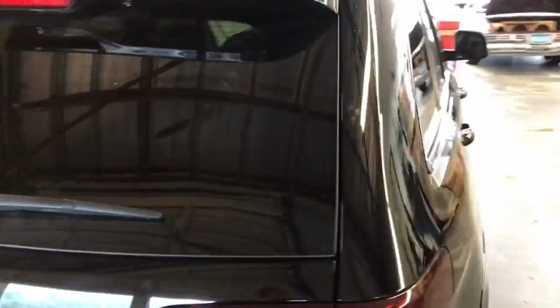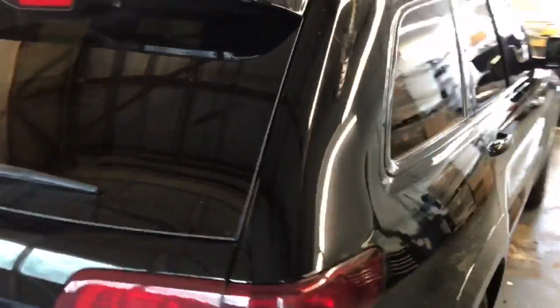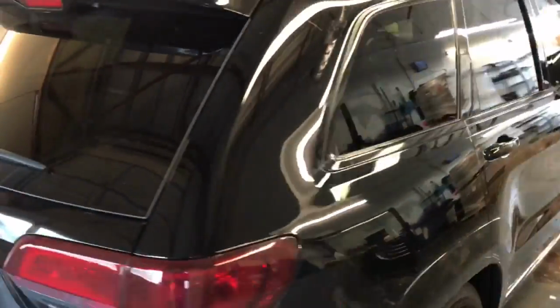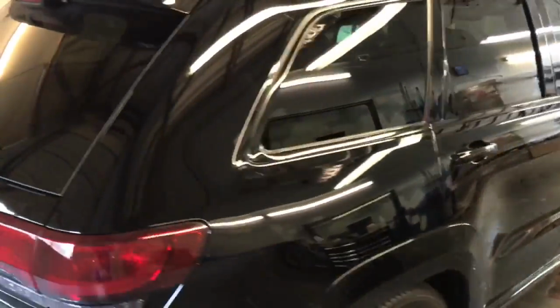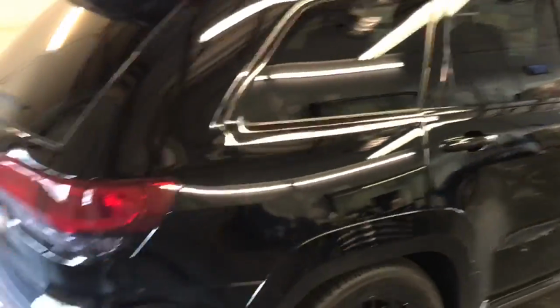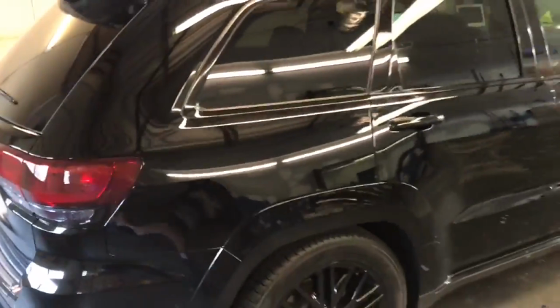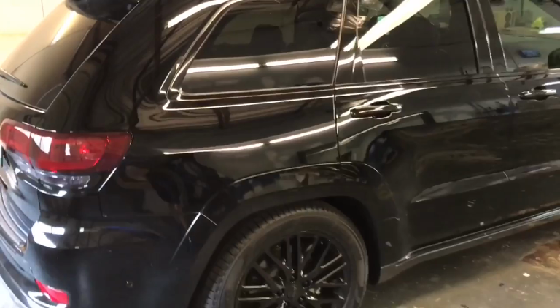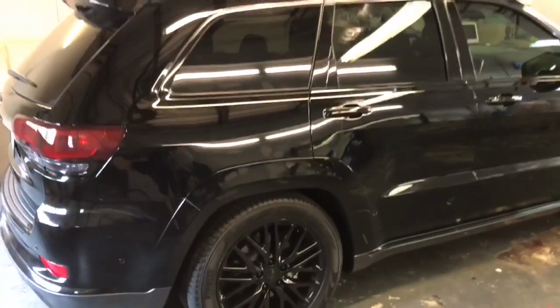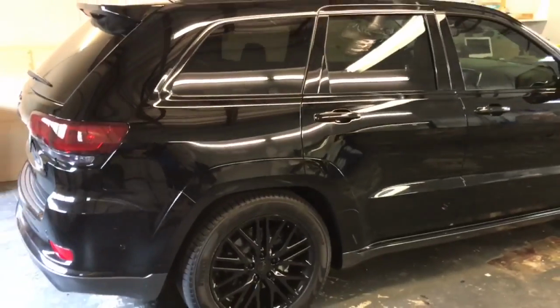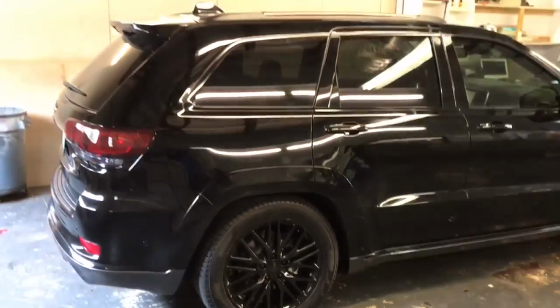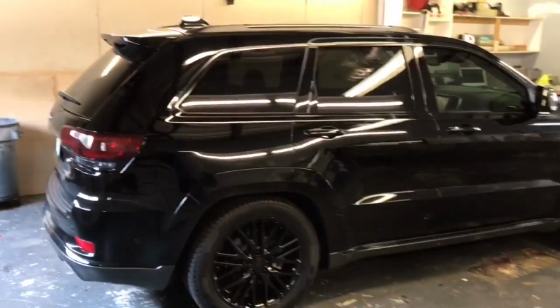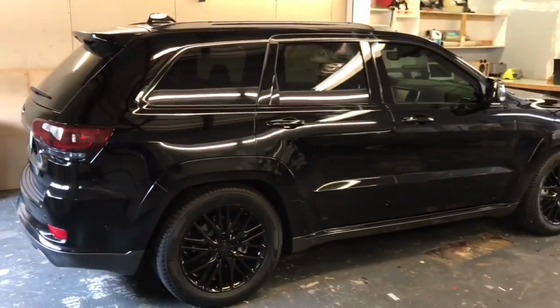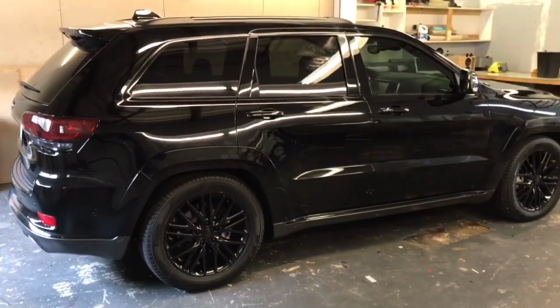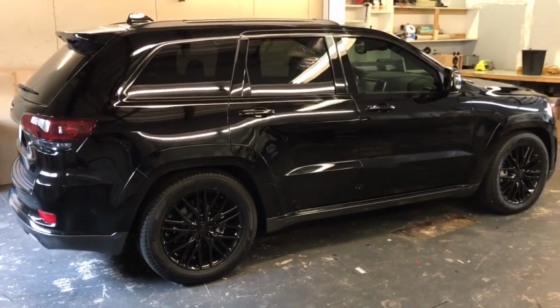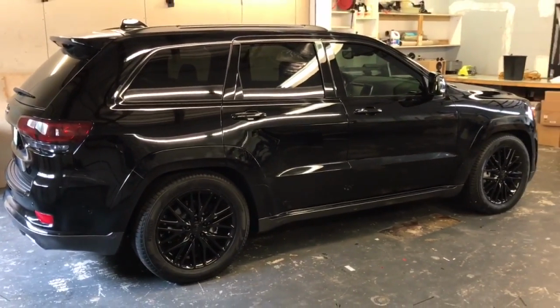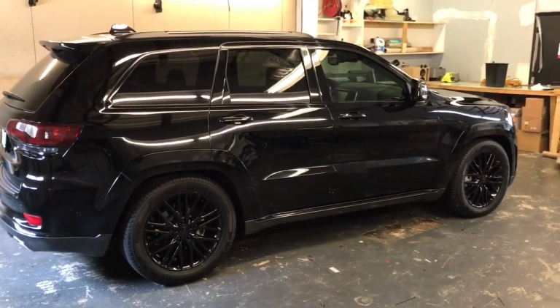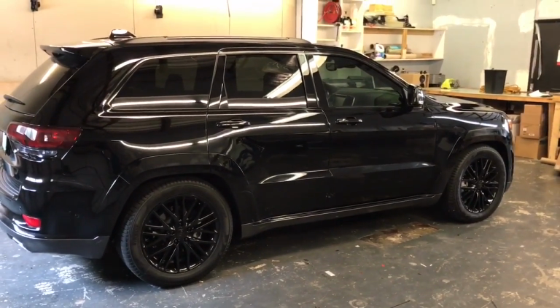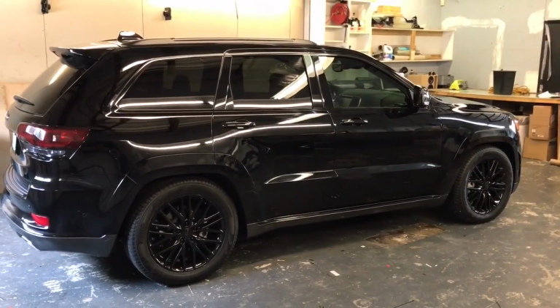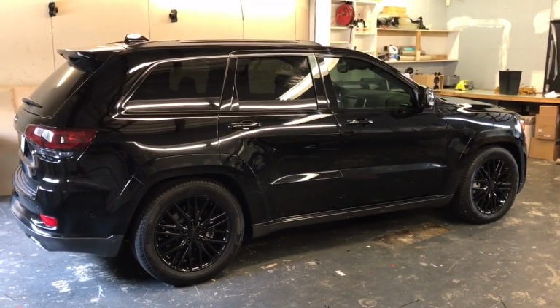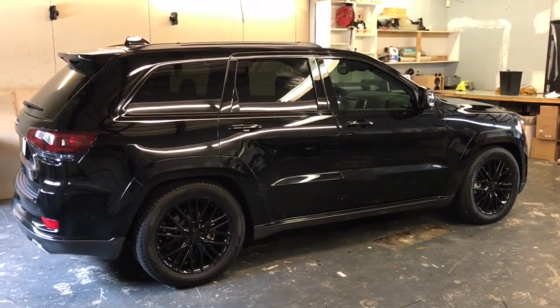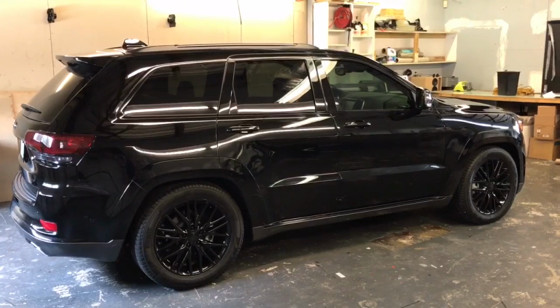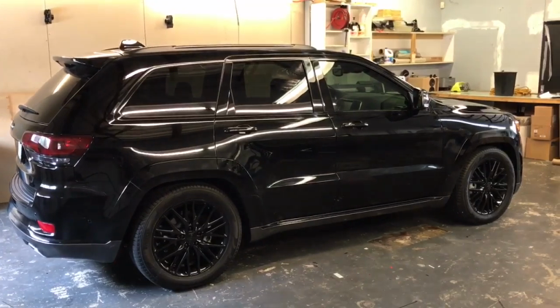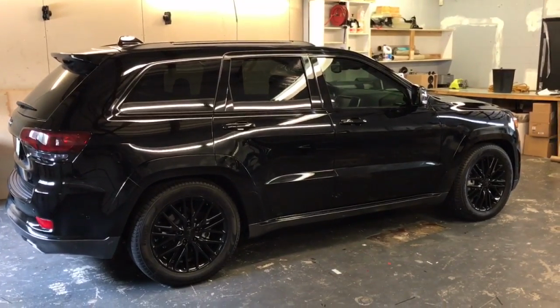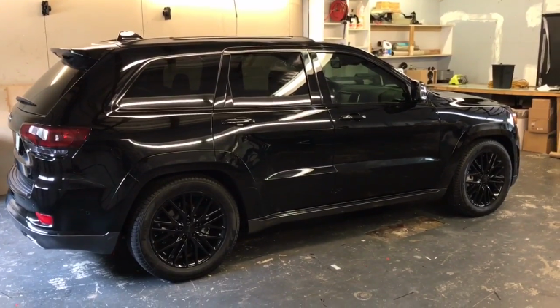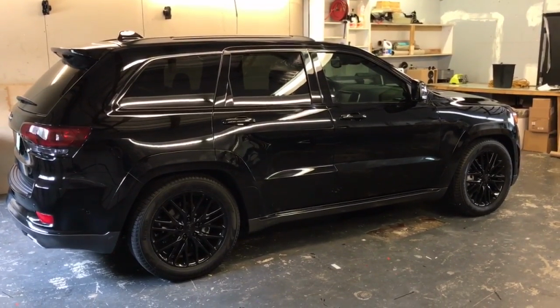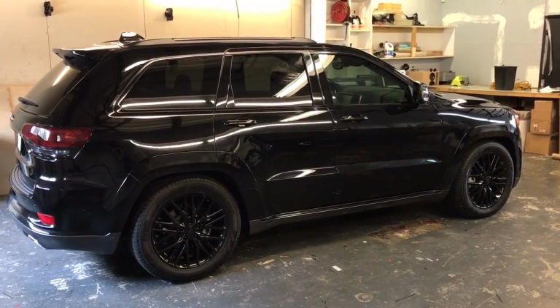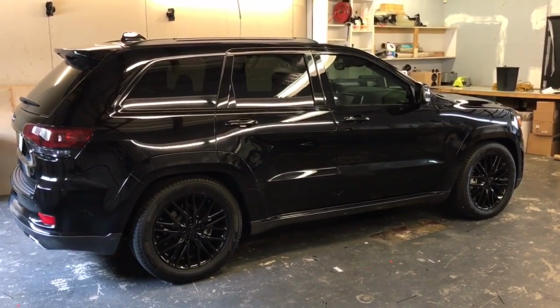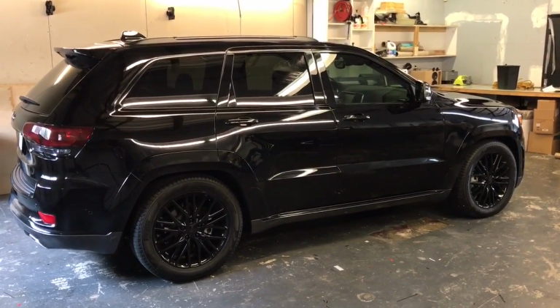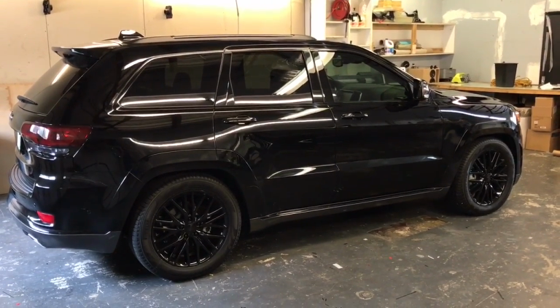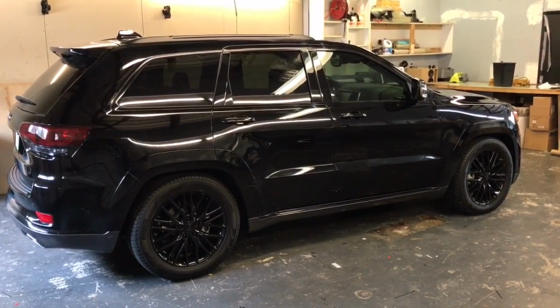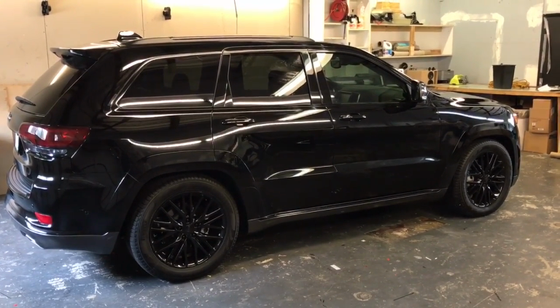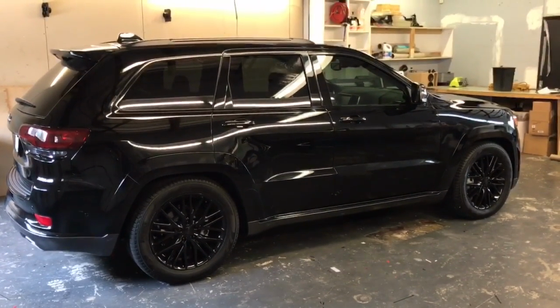It came out pretty nice. So if you're in Jacksonville looking to change up the look of your vehicle, give us a call at 904-333-2322. Check us out on Instagram at audiodesign75.